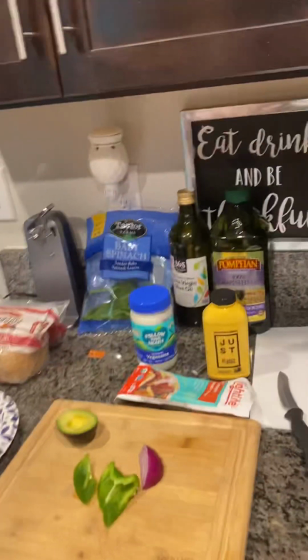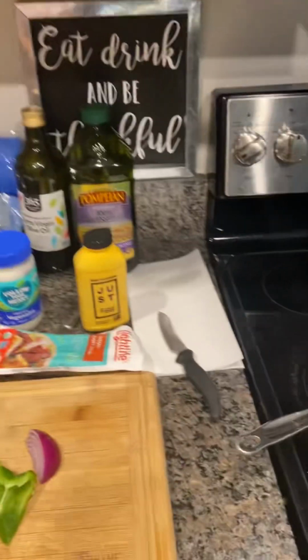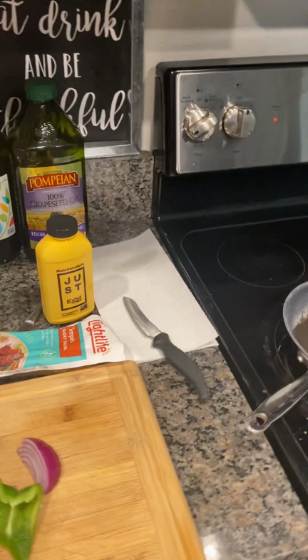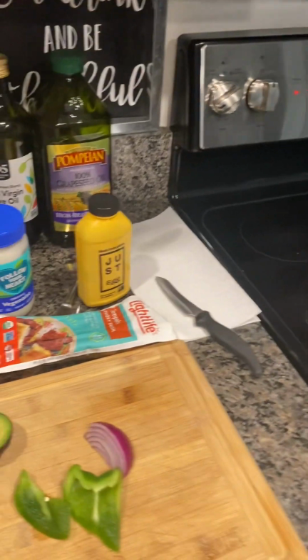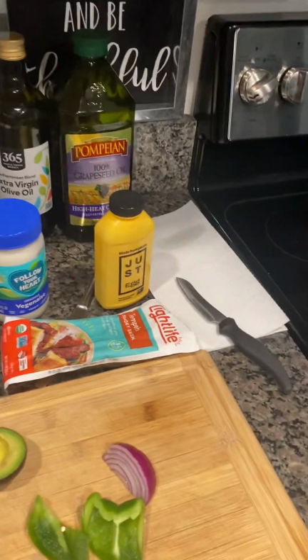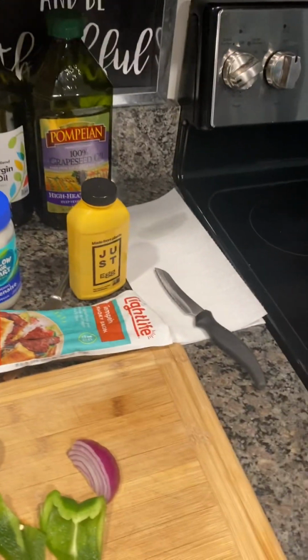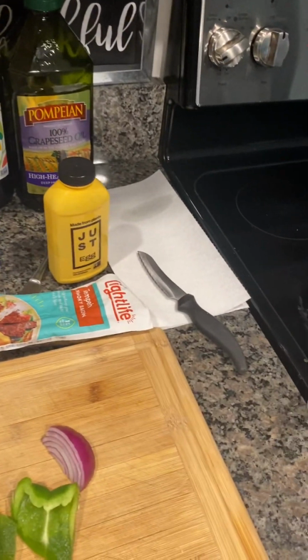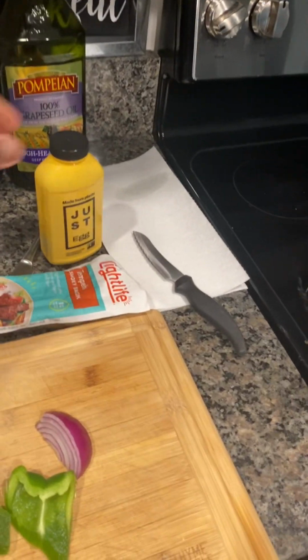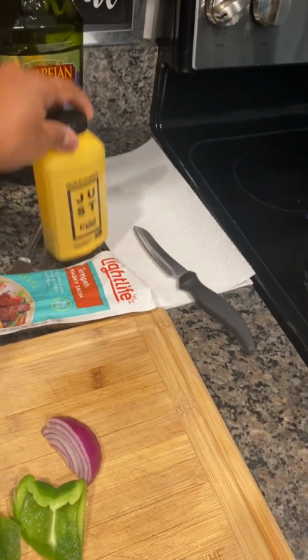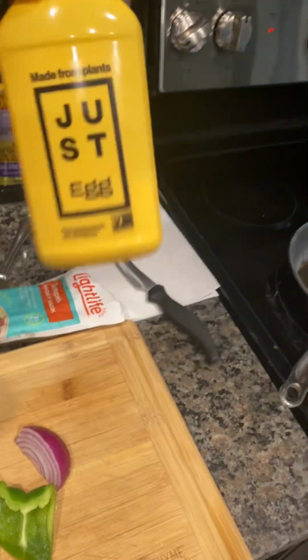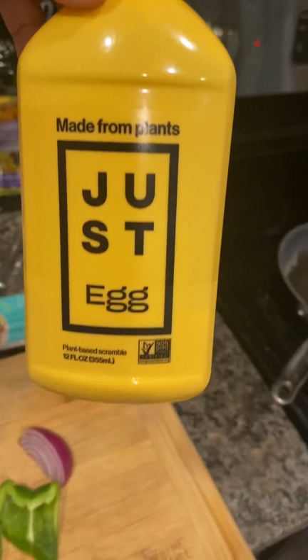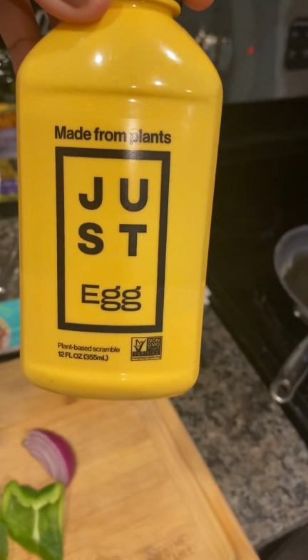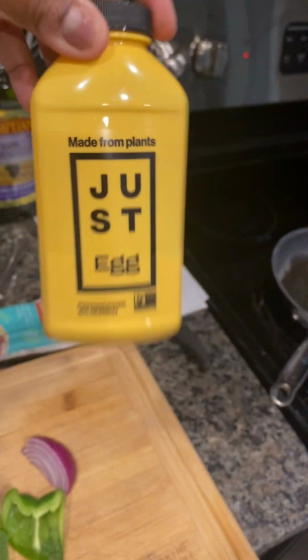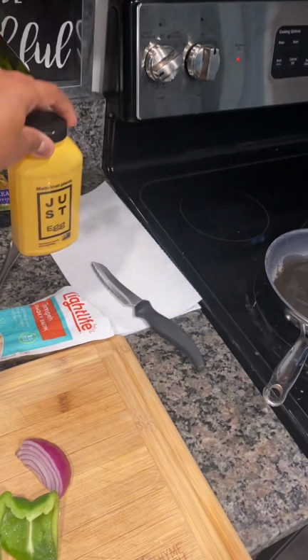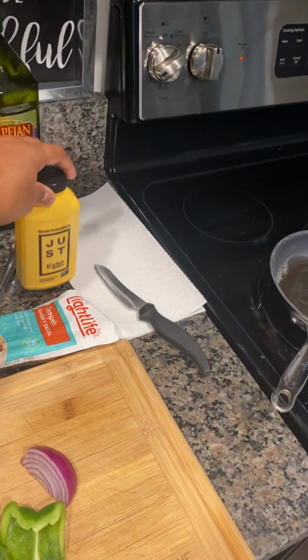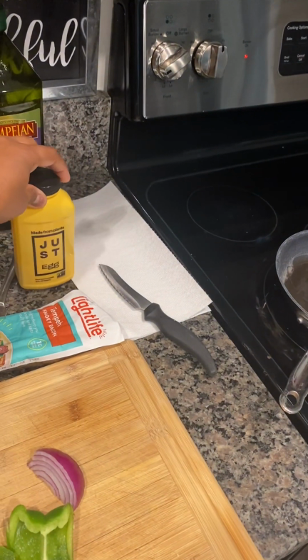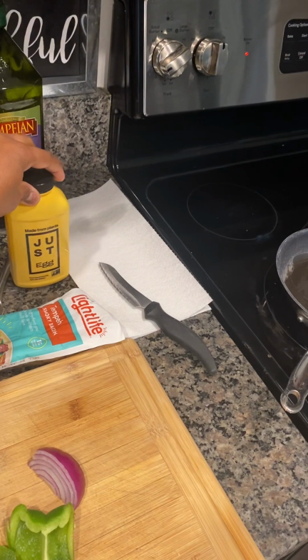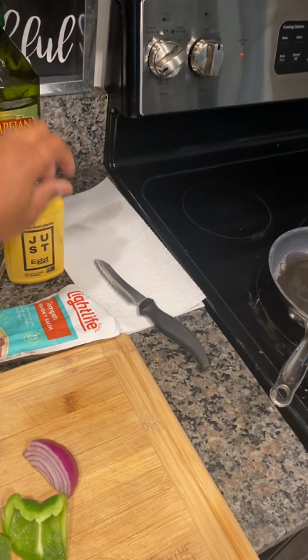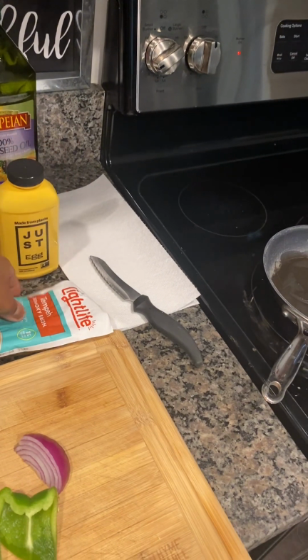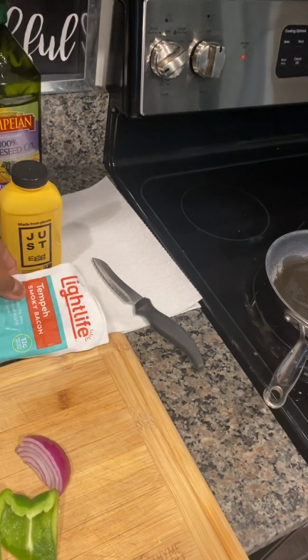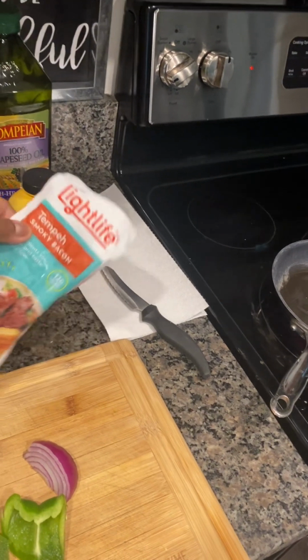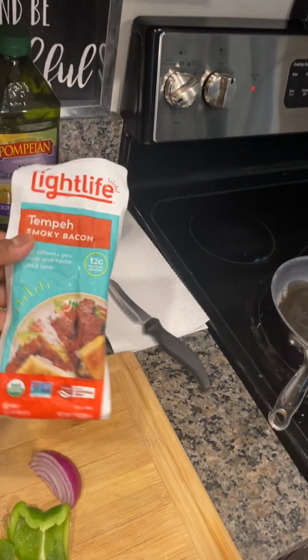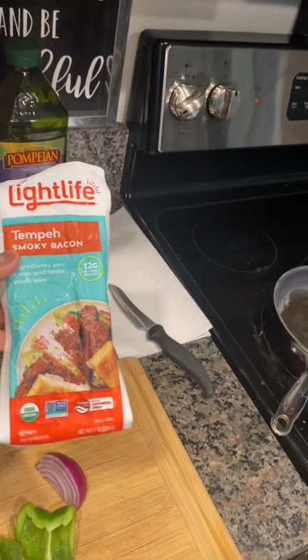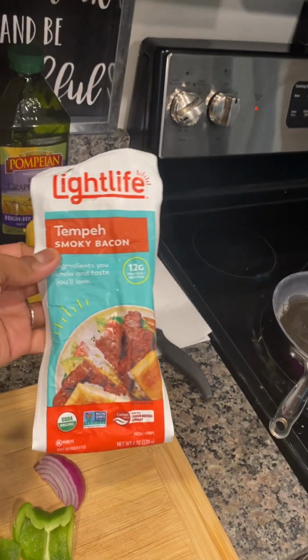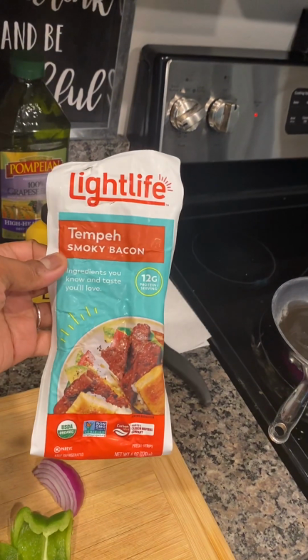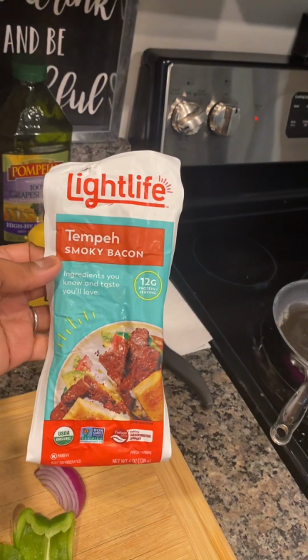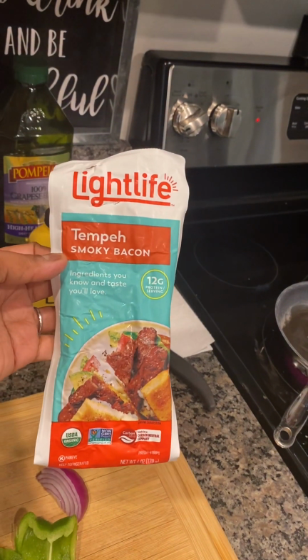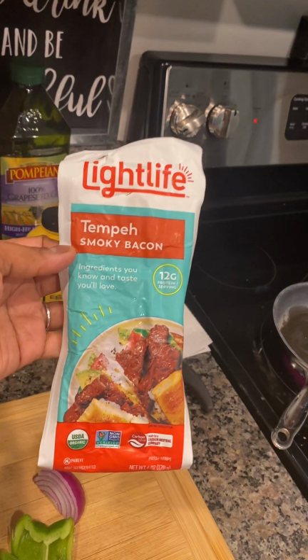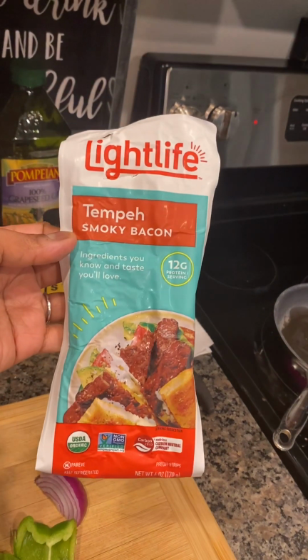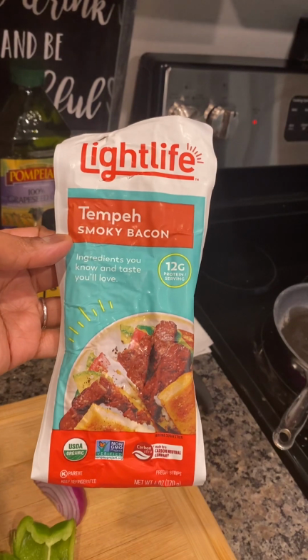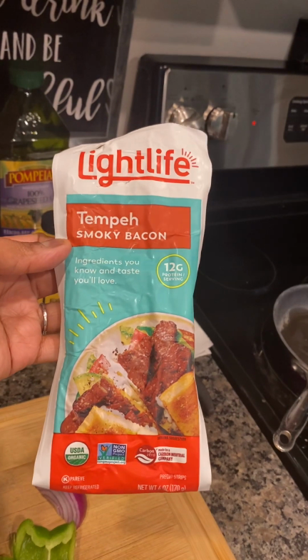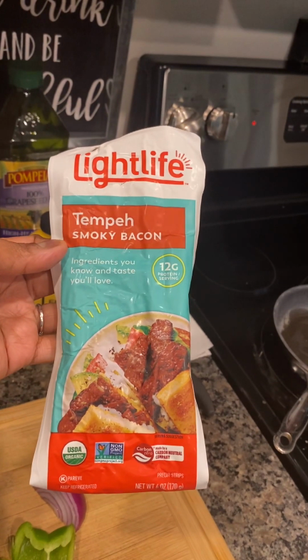So I got my Just Egg. I'm going to go ahead and use that as my egg substitute. For those who have watched me, you know. But this morning I feel like I want a little bit of tempeh bacon, so I'm using Light Life Smoky Bacon.